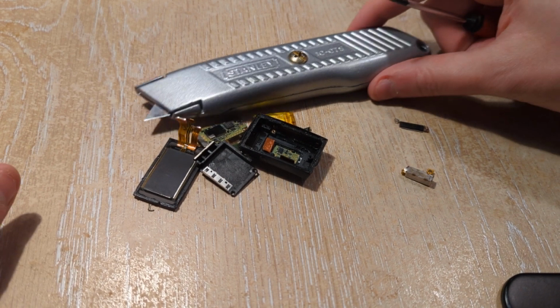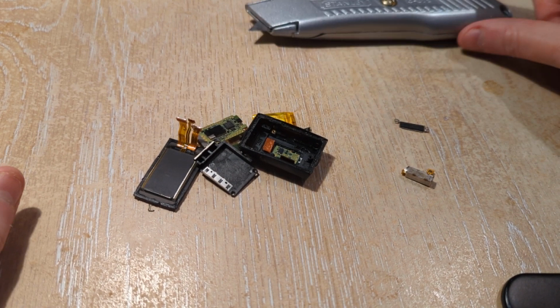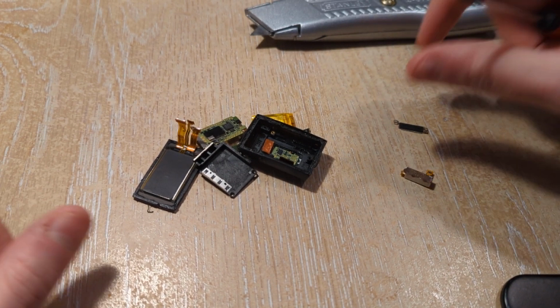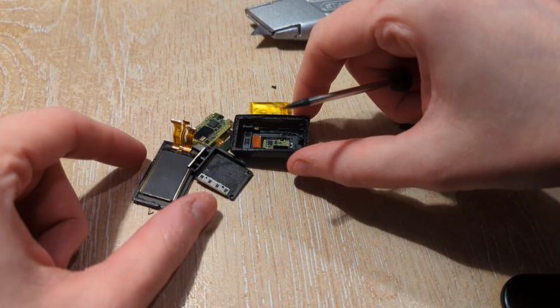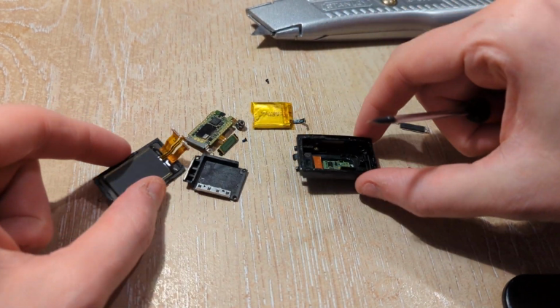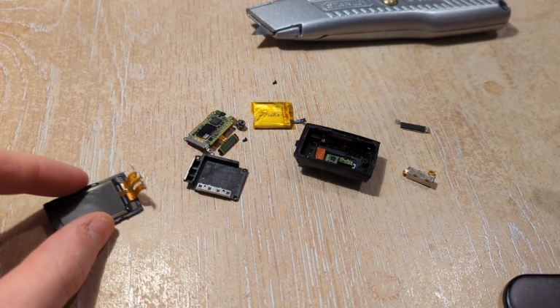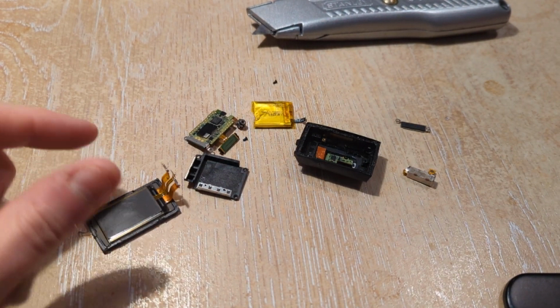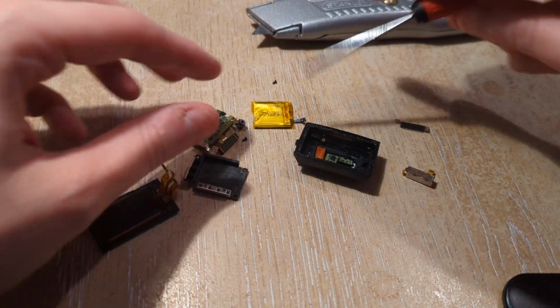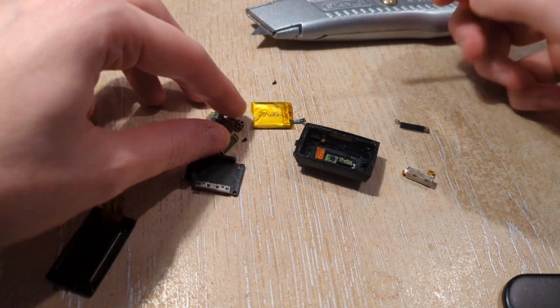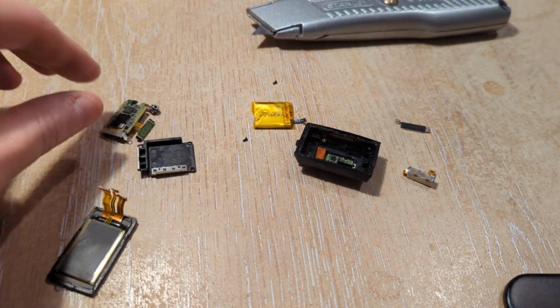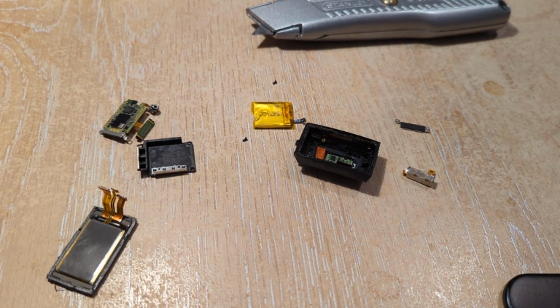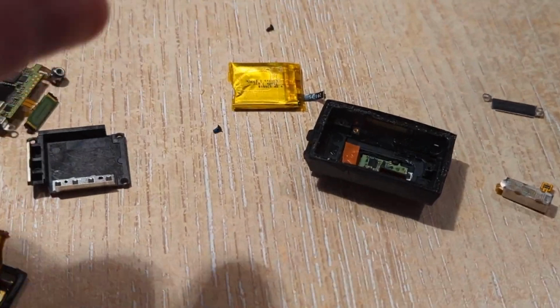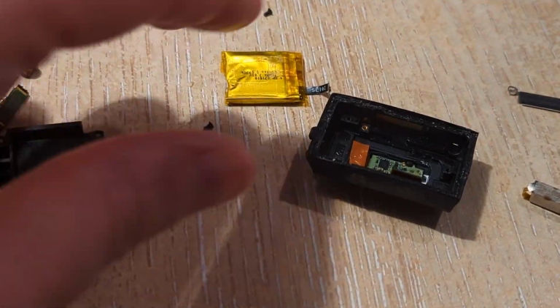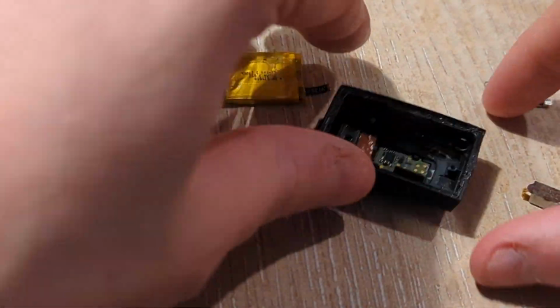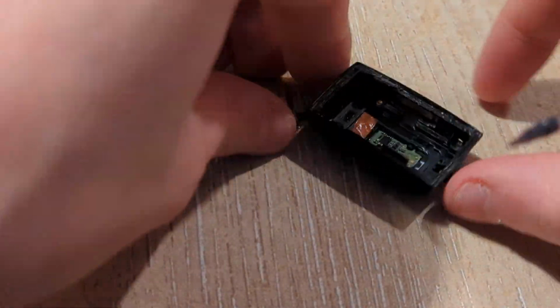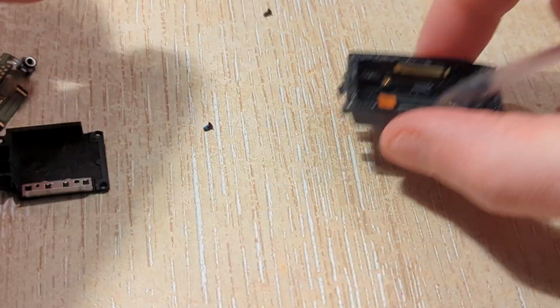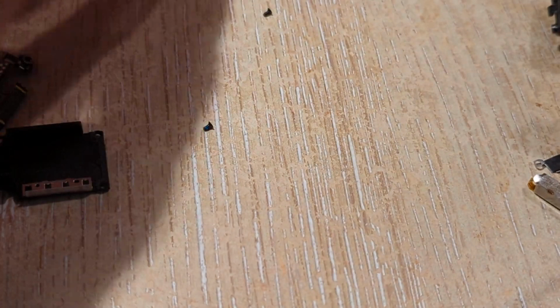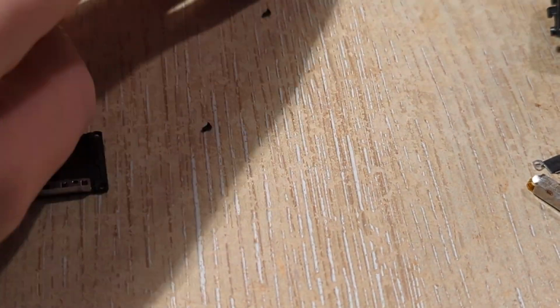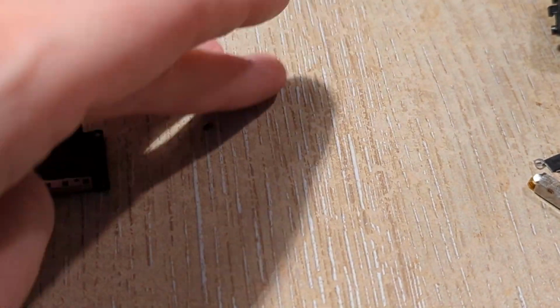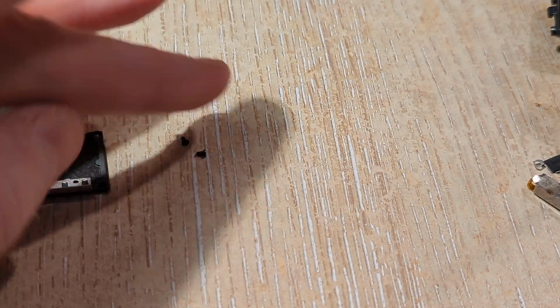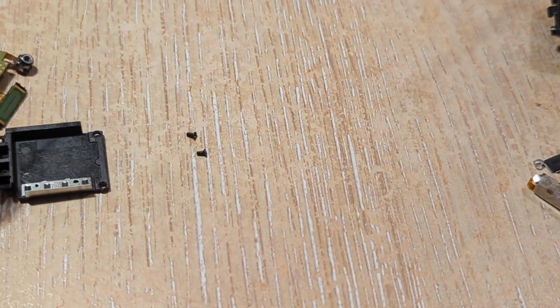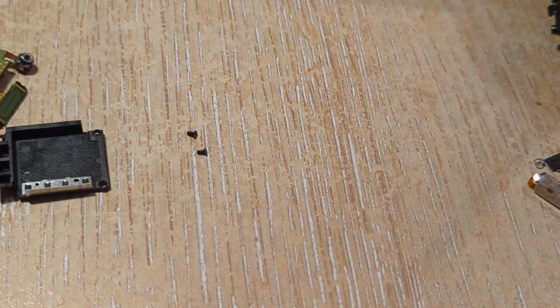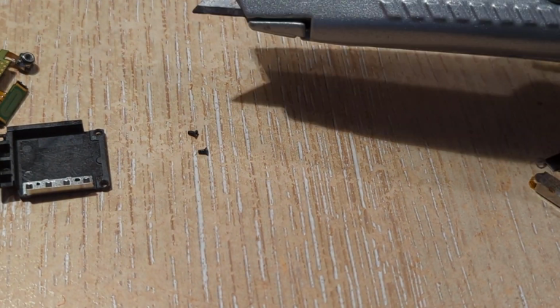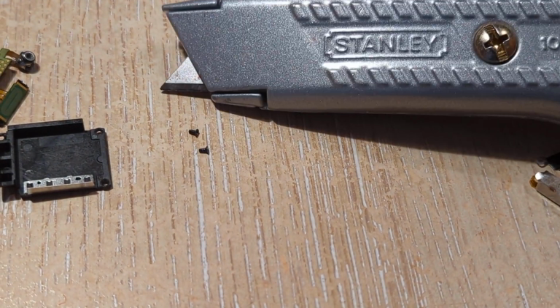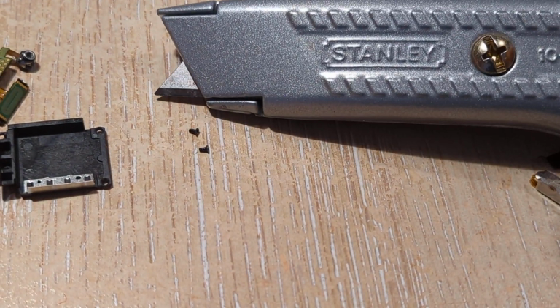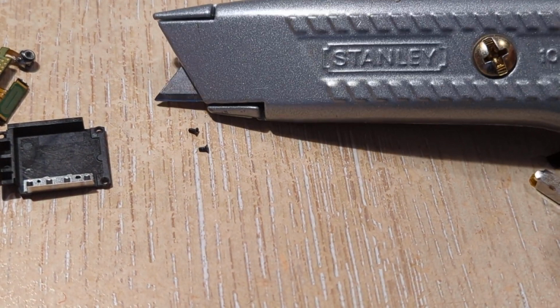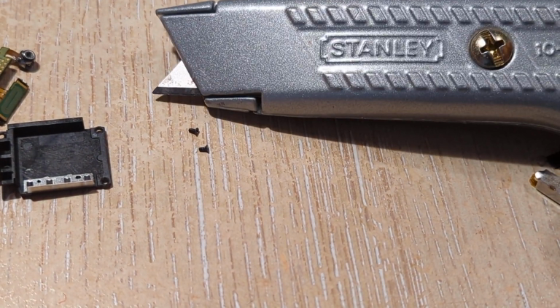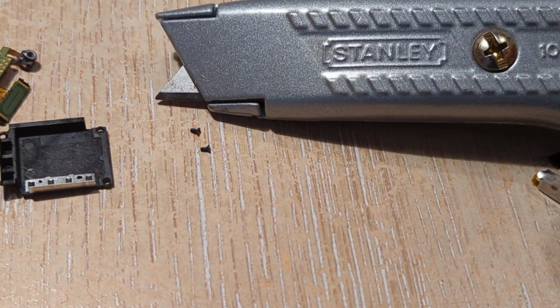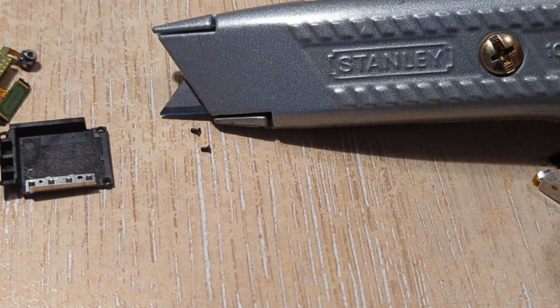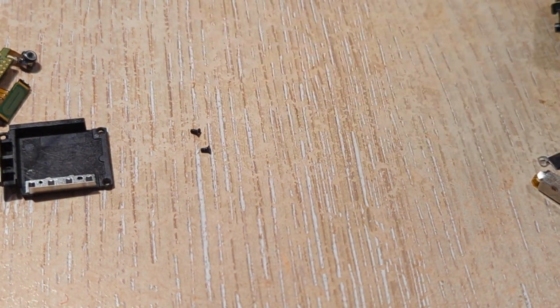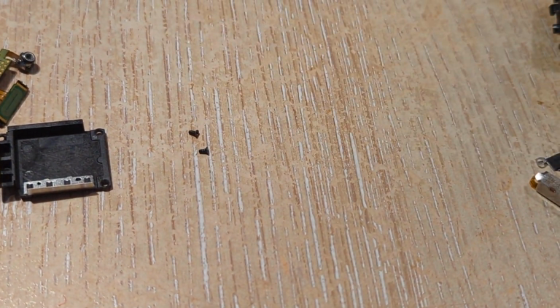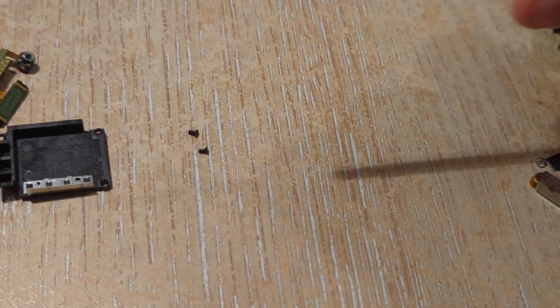I thought I'd show off this Fitbit Charge 4 which I took apart. If you look at that, there's some absolutely tiny screws — that's next to a normal Stanley knife — absolutely tiny, quite cool.